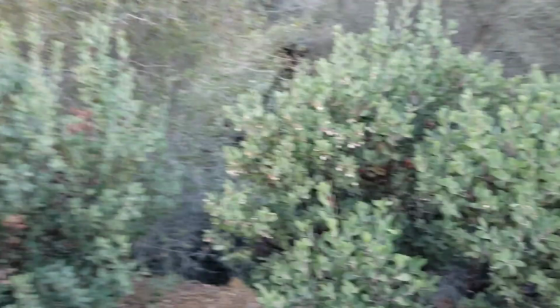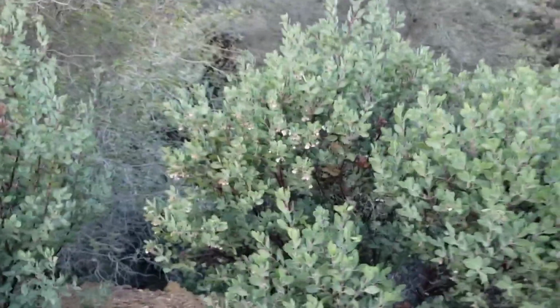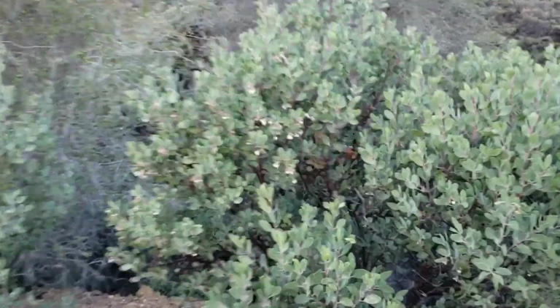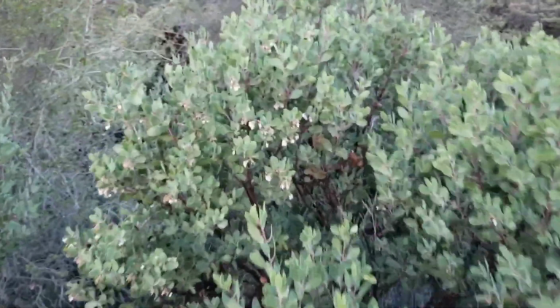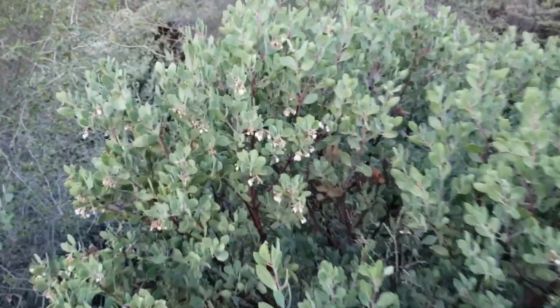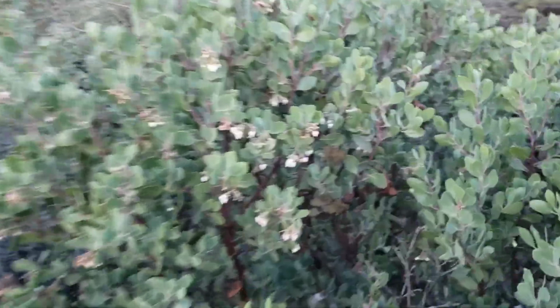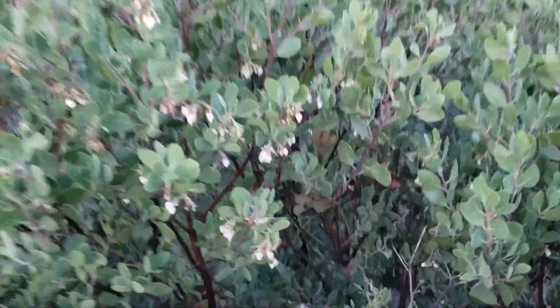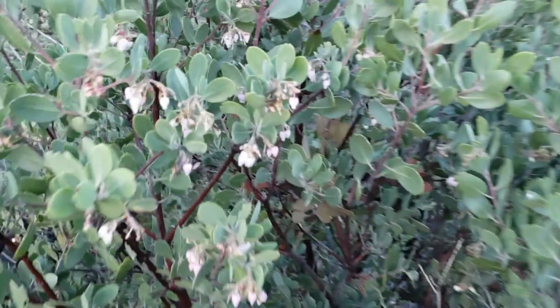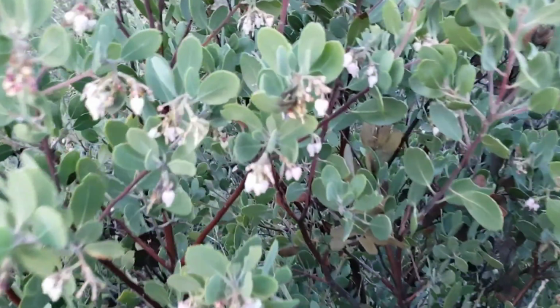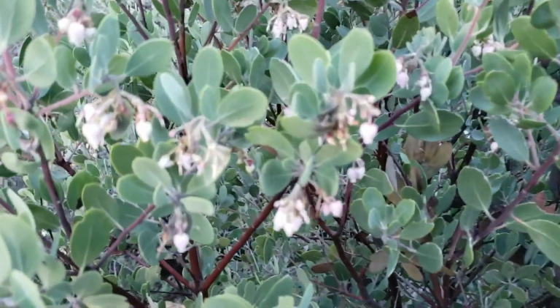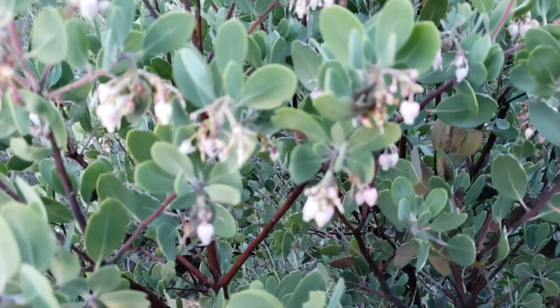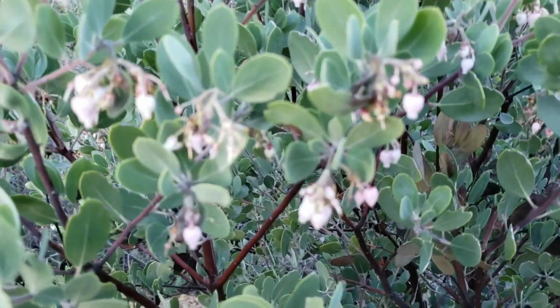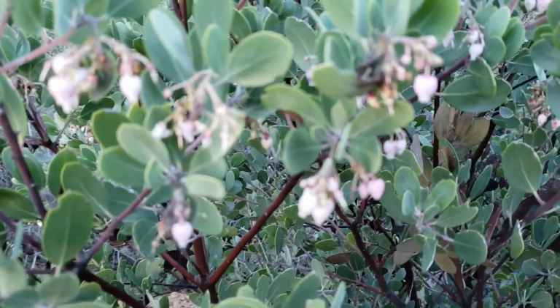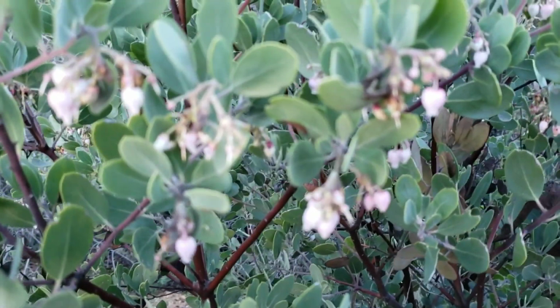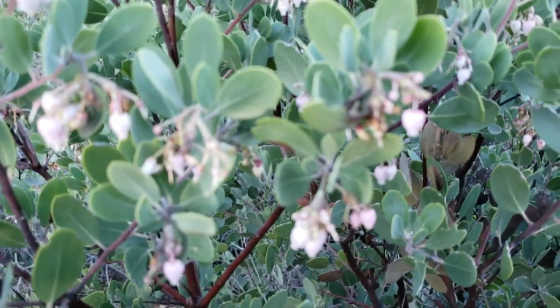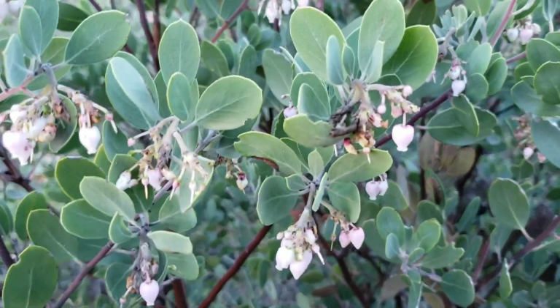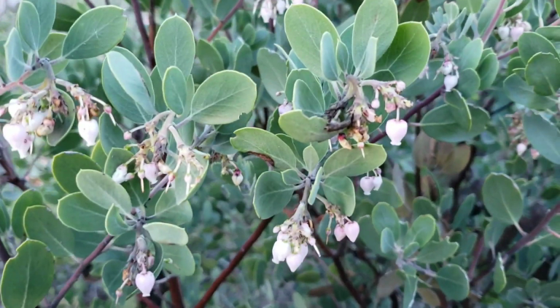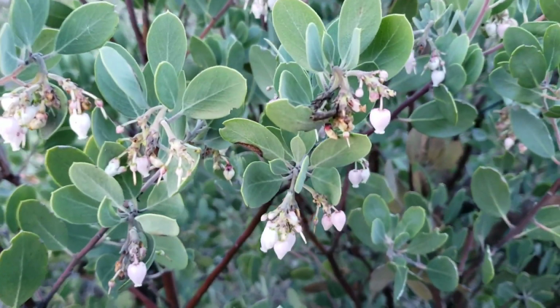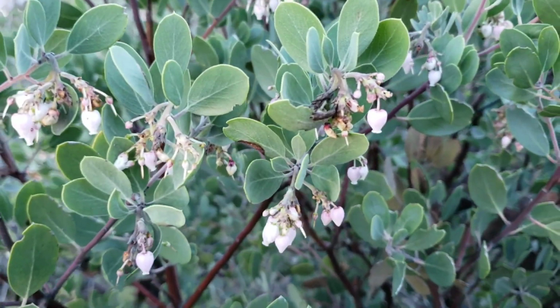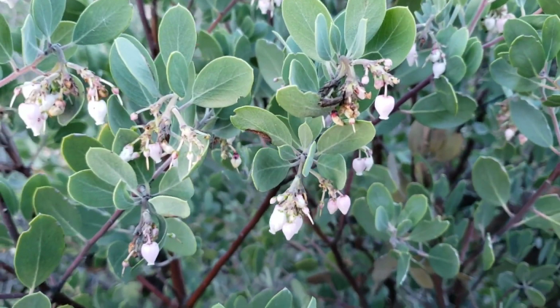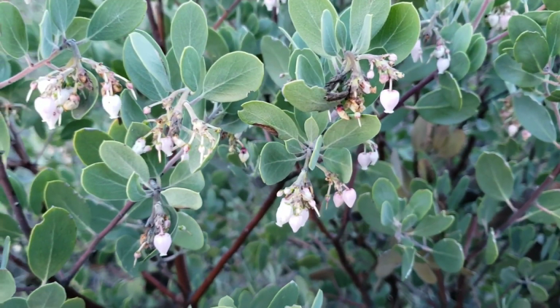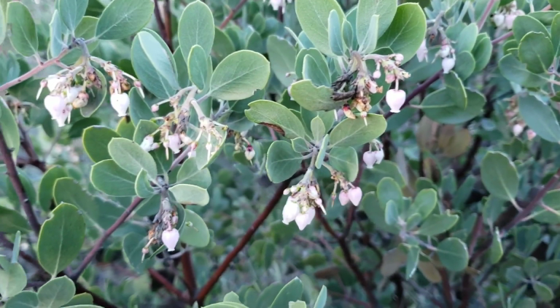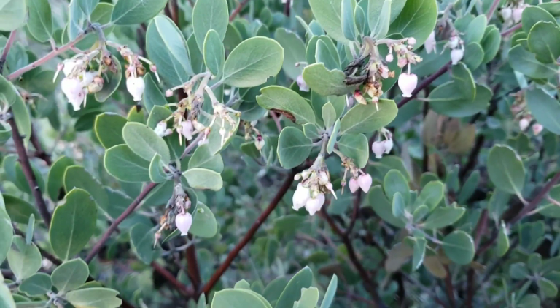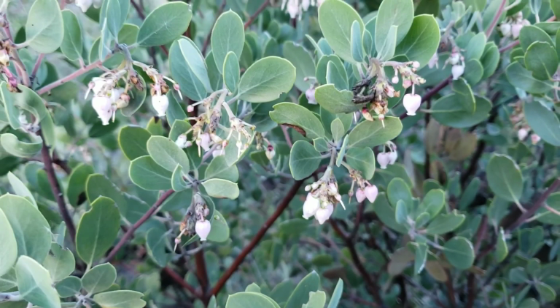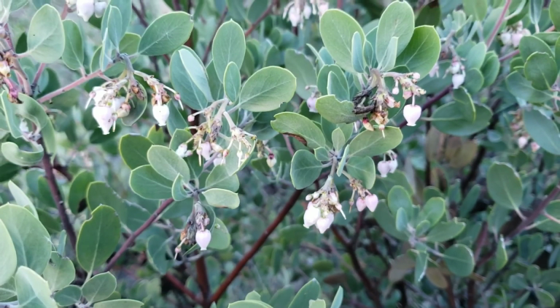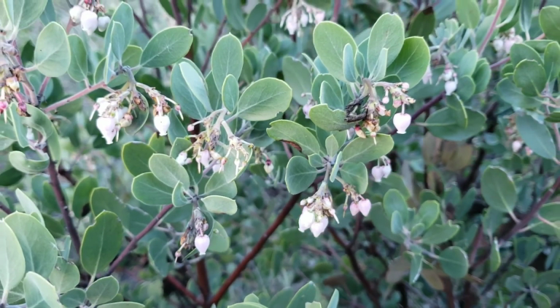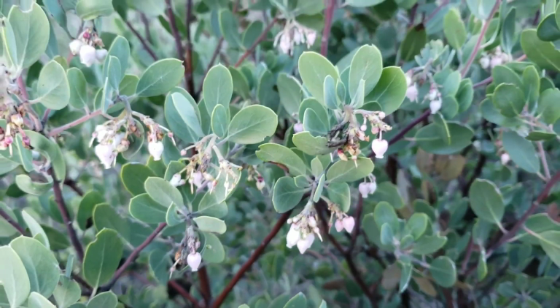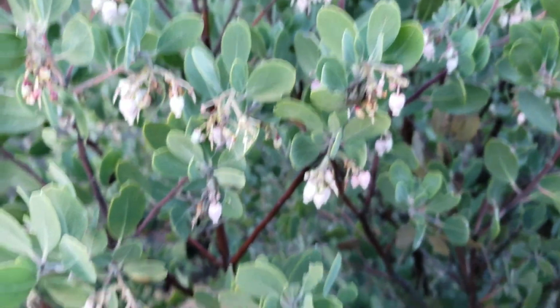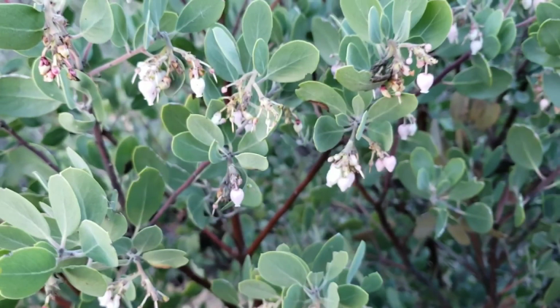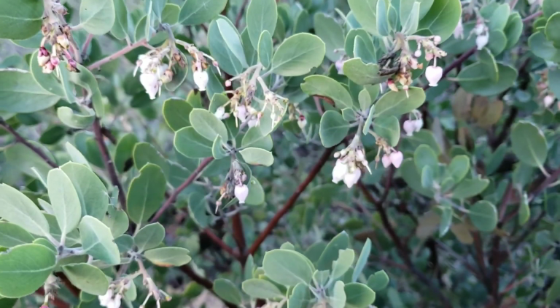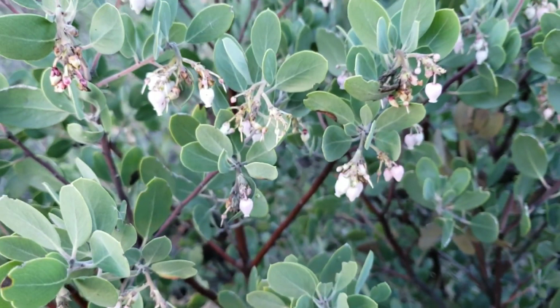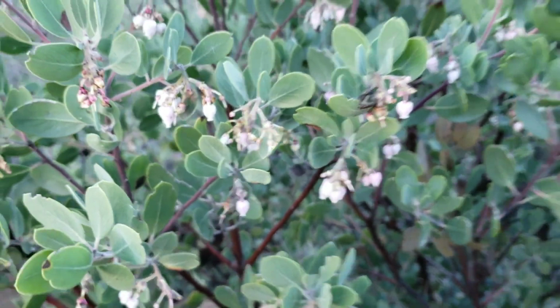And no idea what this one is — I'm going to have to key this out. I think this might just be Arctostaphylus species manzanita. I don't know, we'll look it up. So you've got three species of manzanita here.